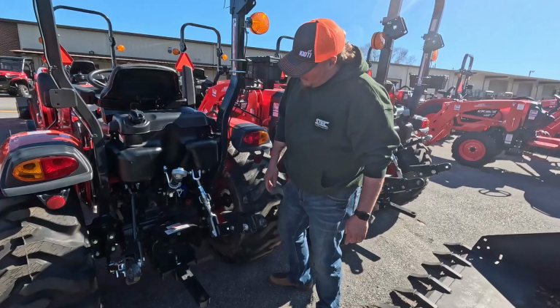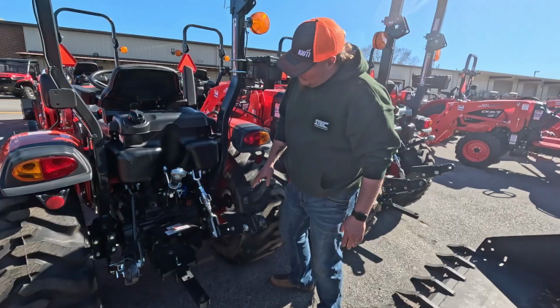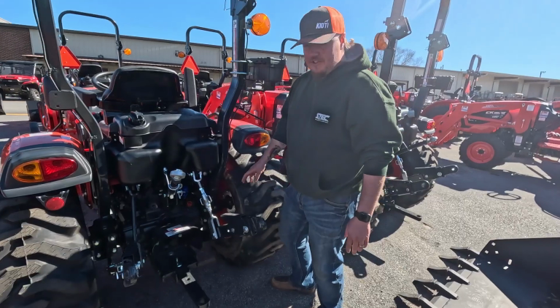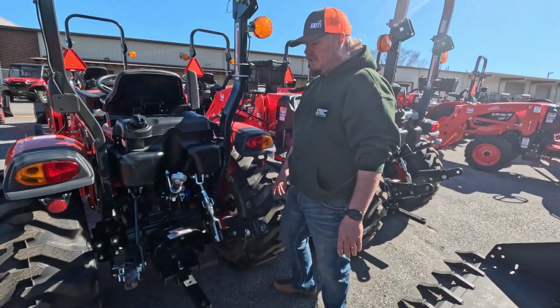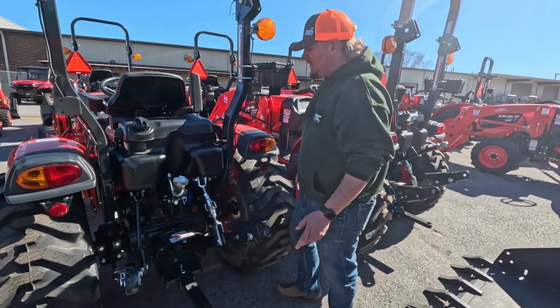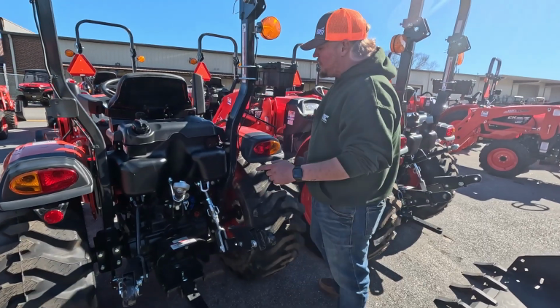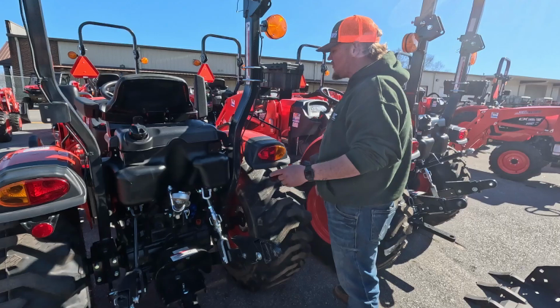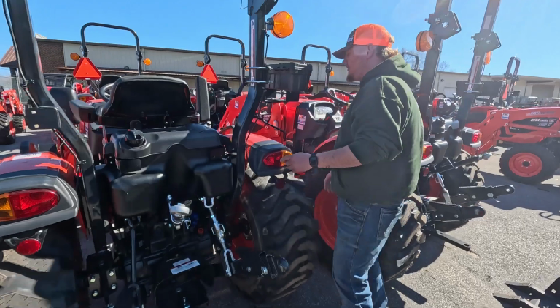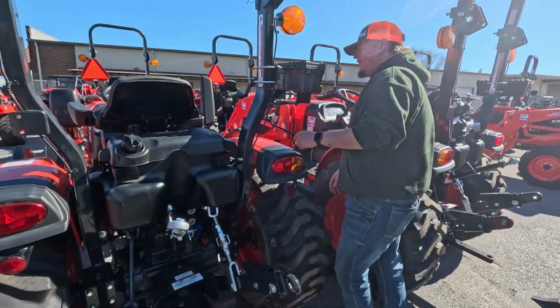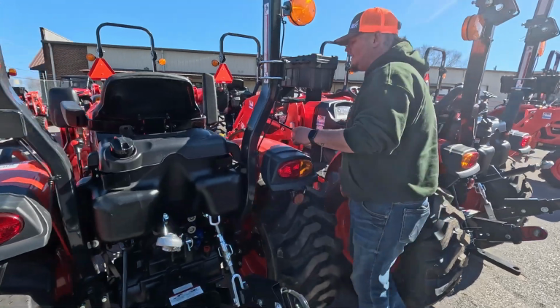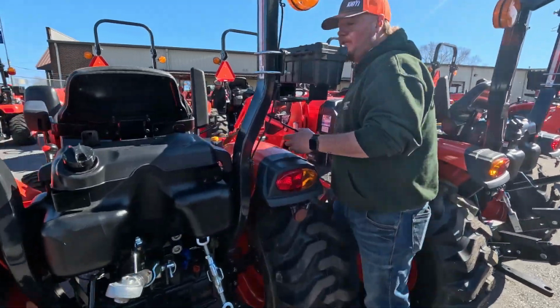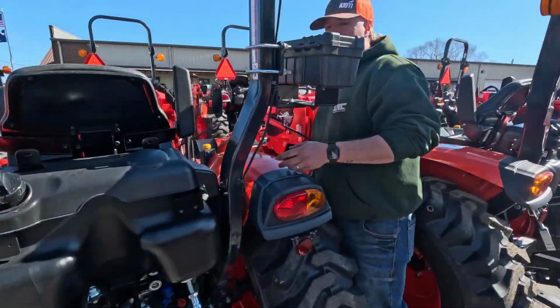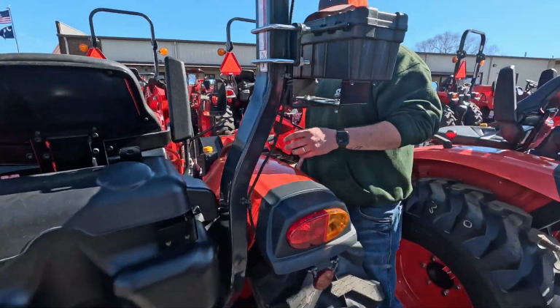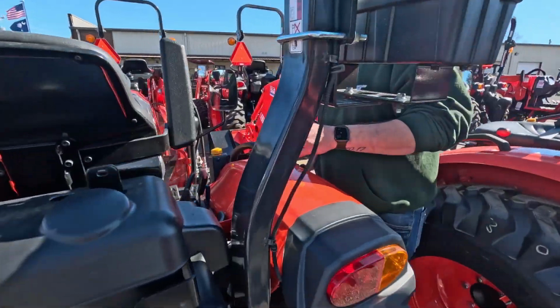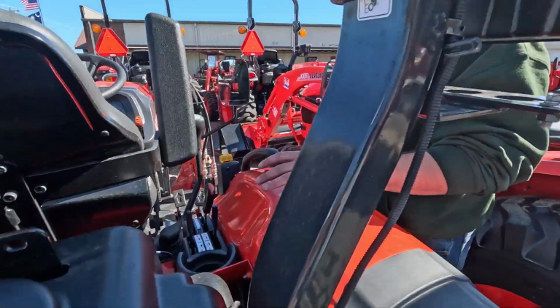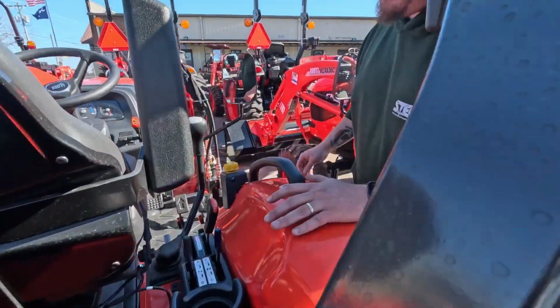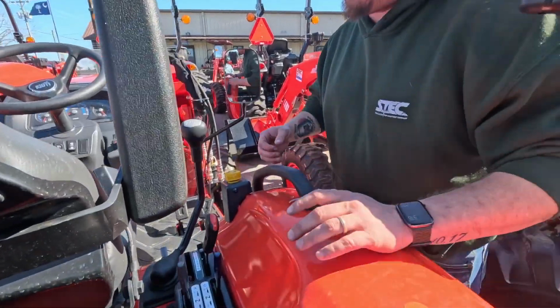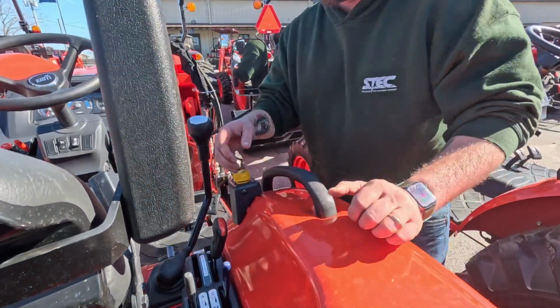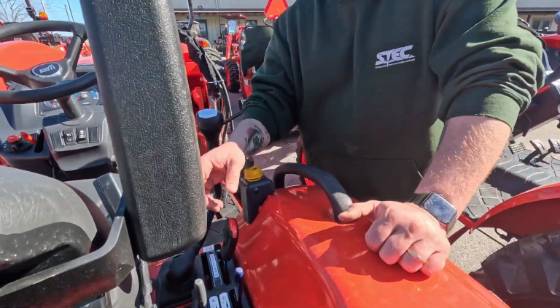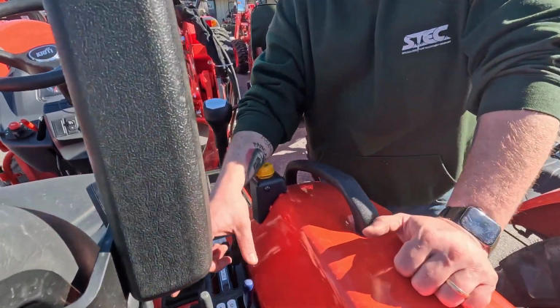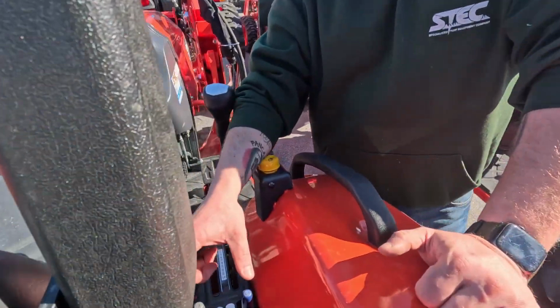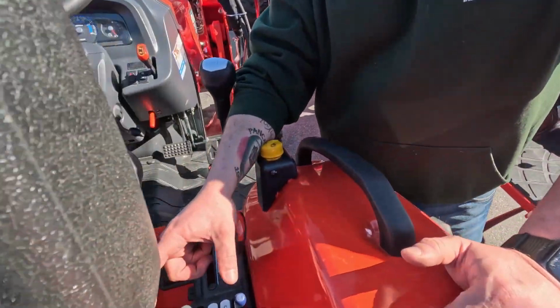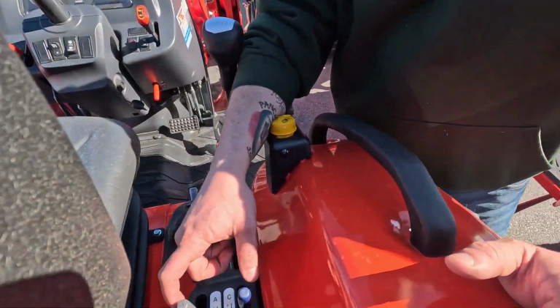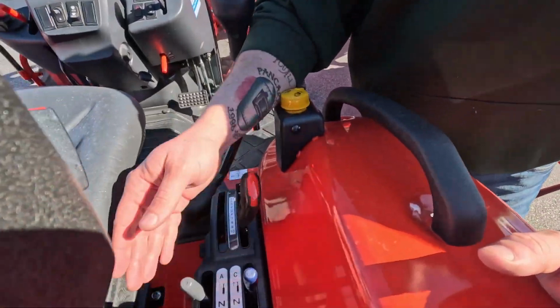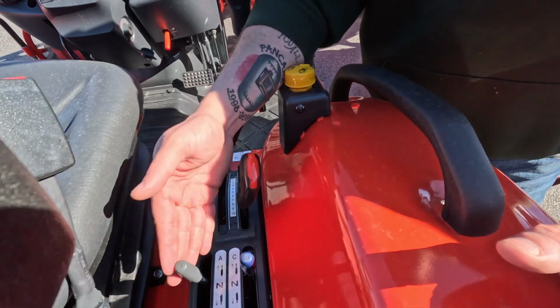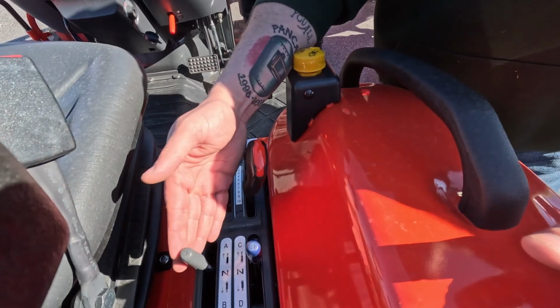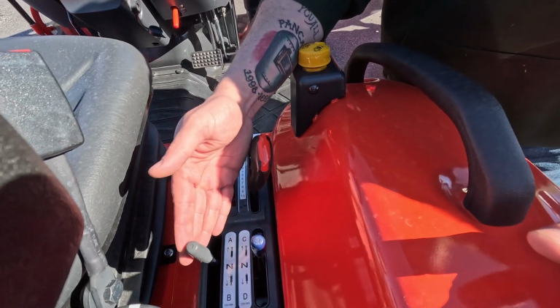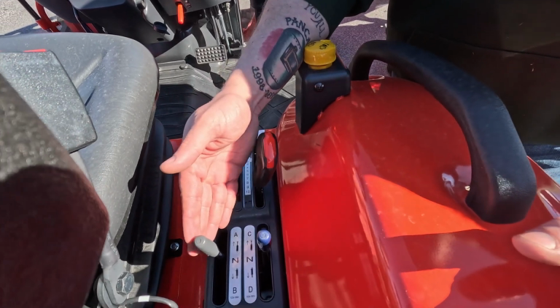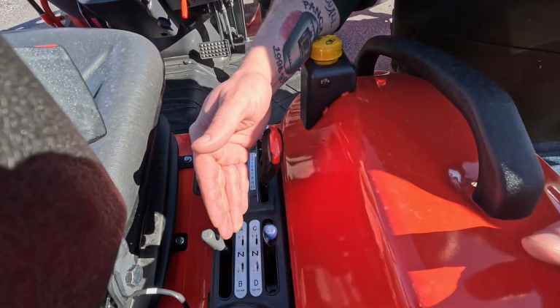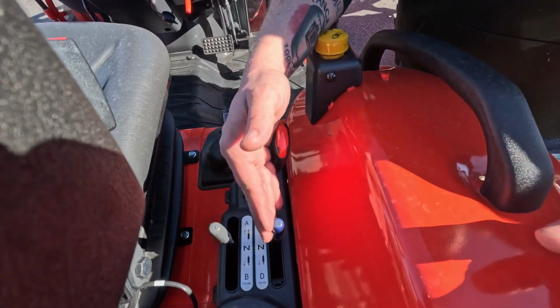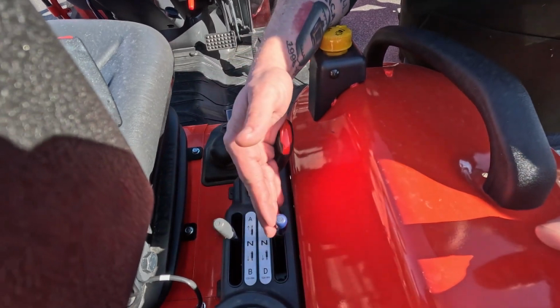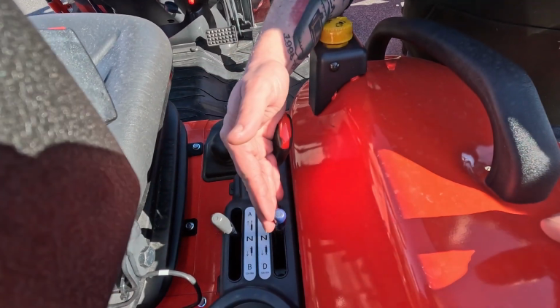The rear remotes are run by two controllers here, or a single controller if you only have one. In this case, we do have two — a detent controller and a spring controller.